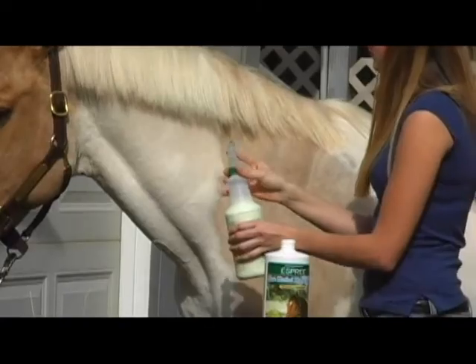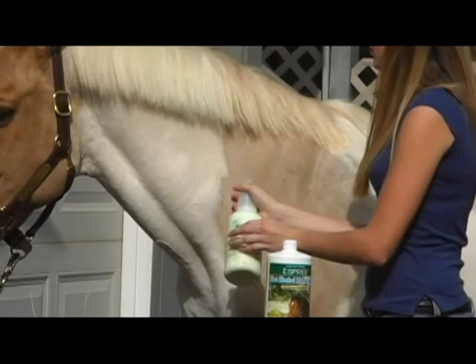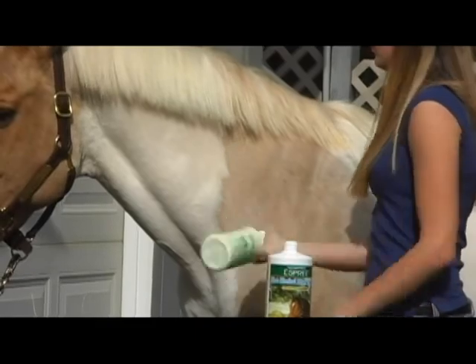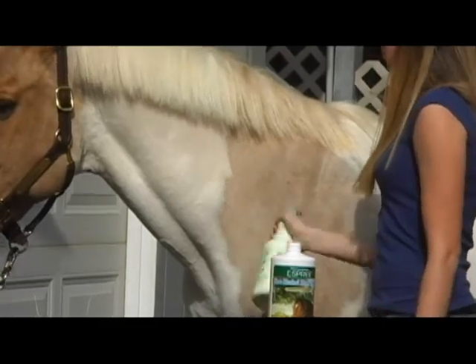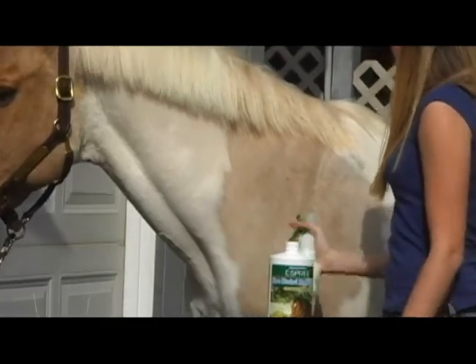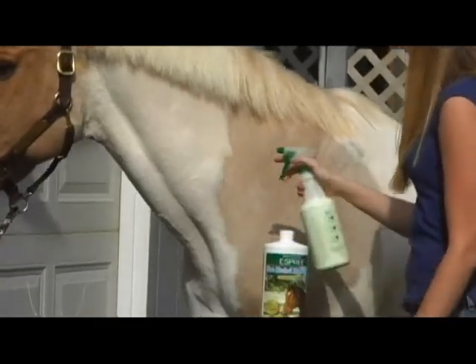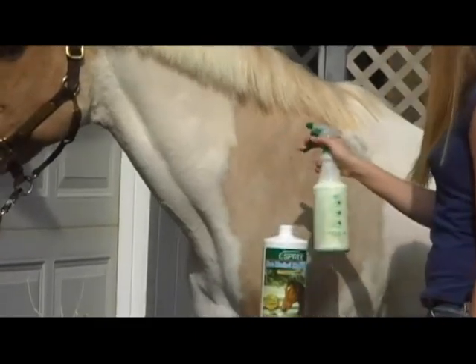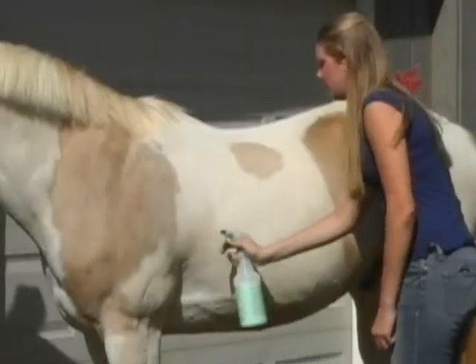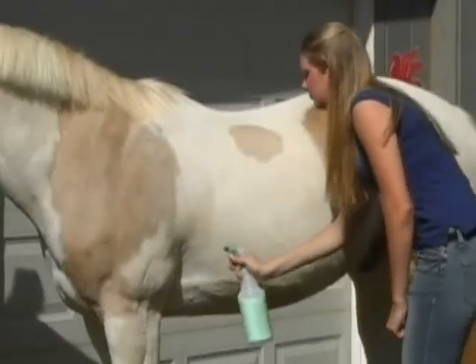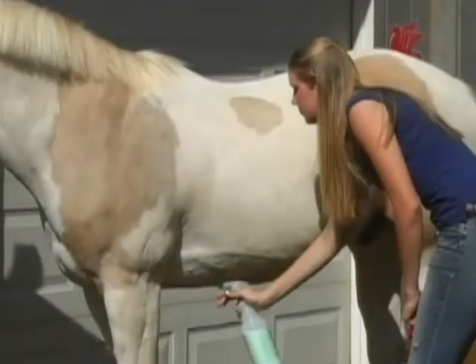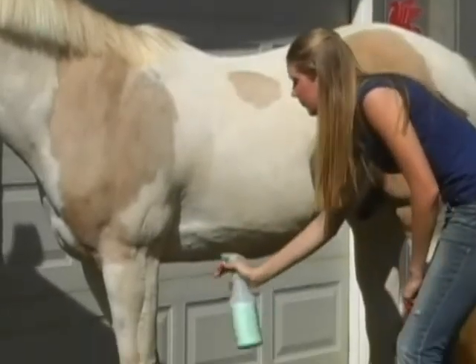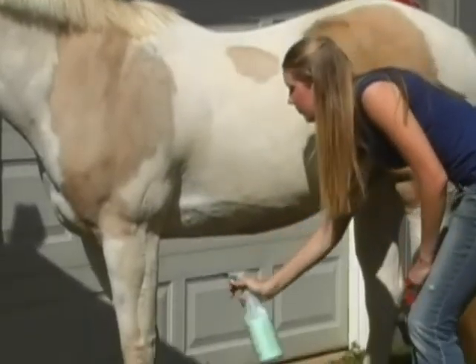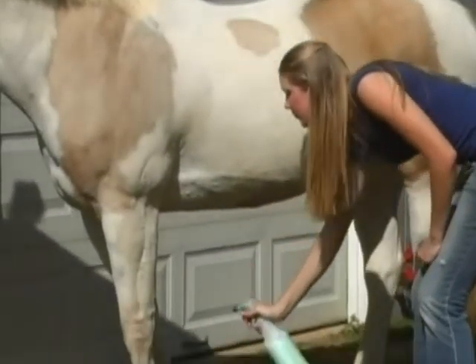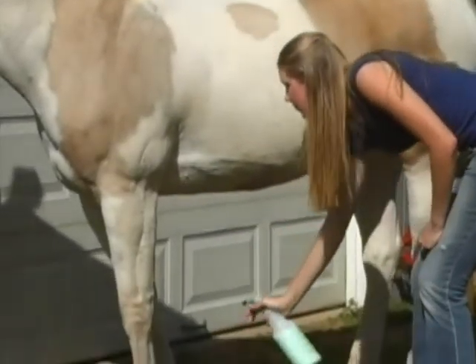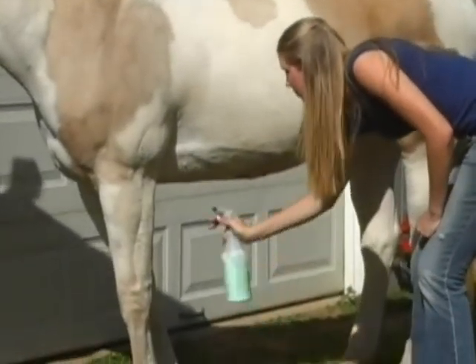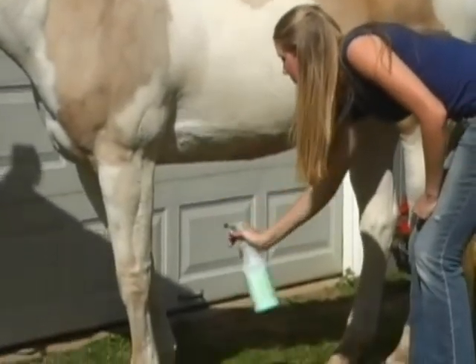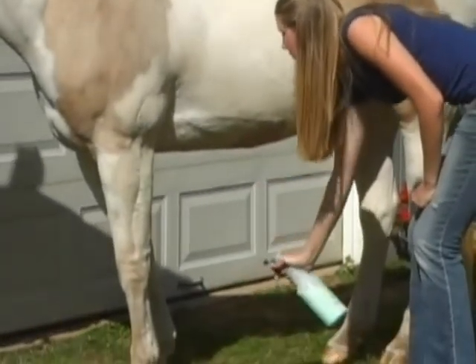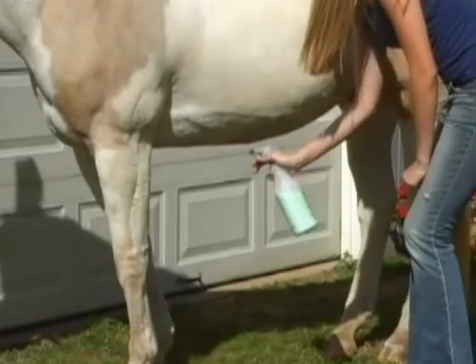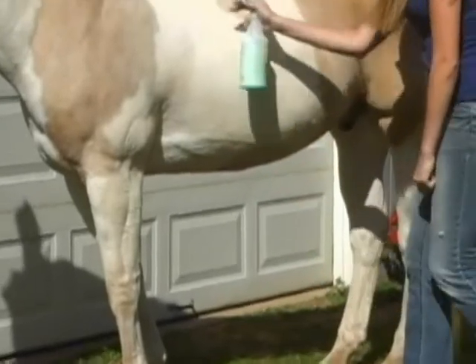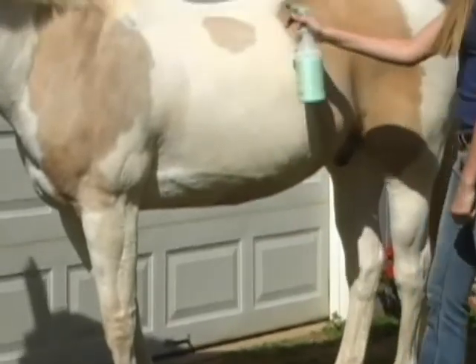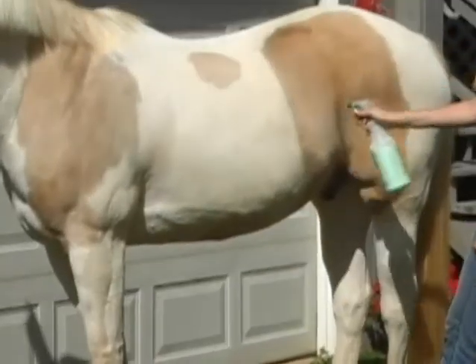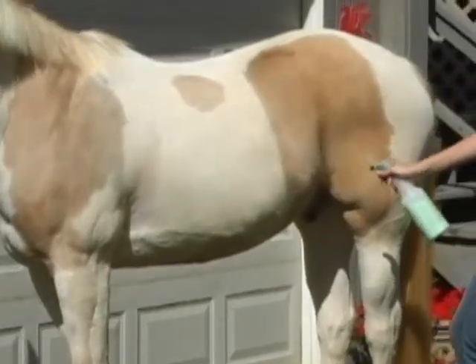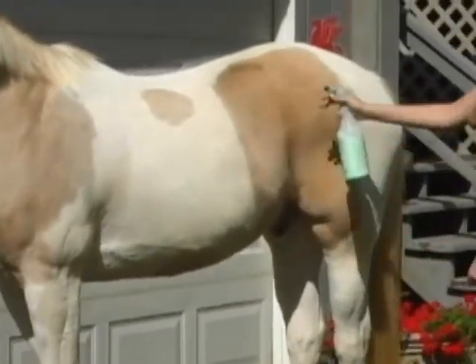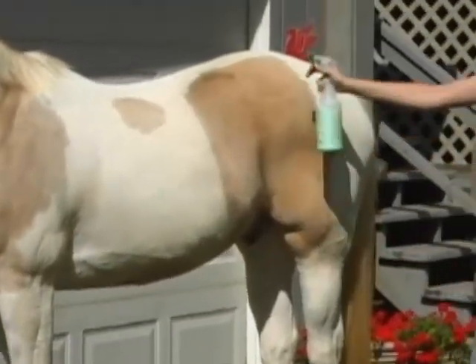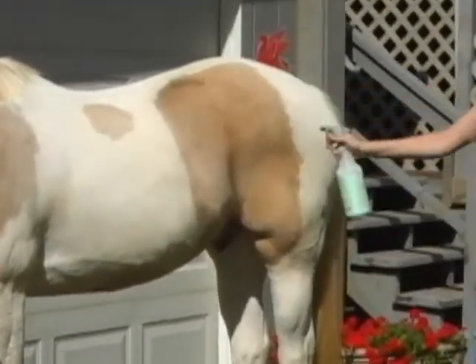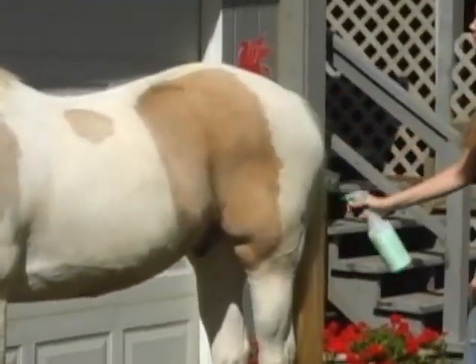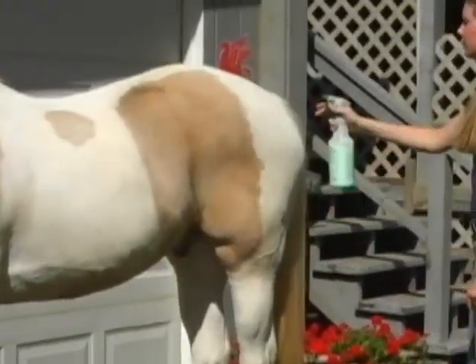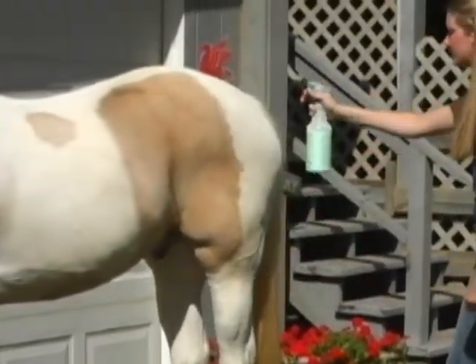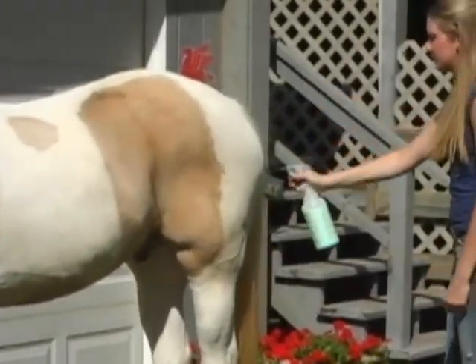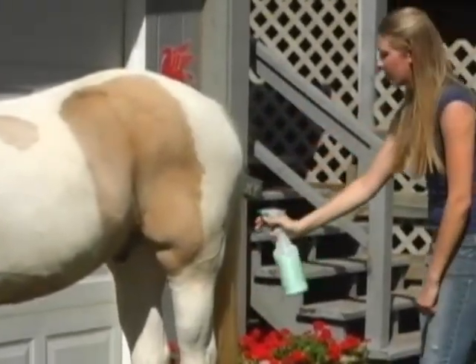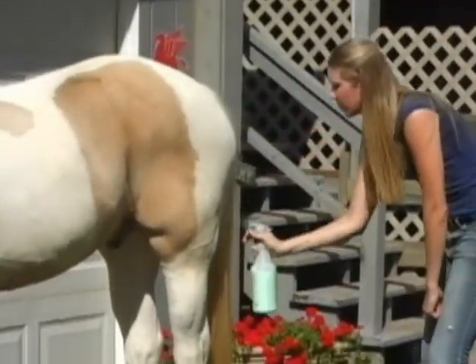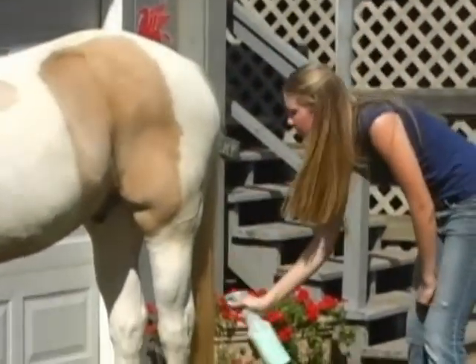Second, shake the bottle. Third, spray the coat from a distance of 10 to 12 inches. Cover the entire coat, but do not spray too liberally.